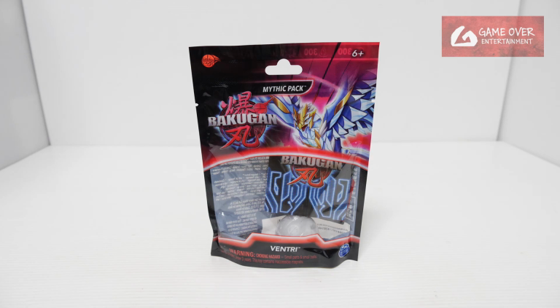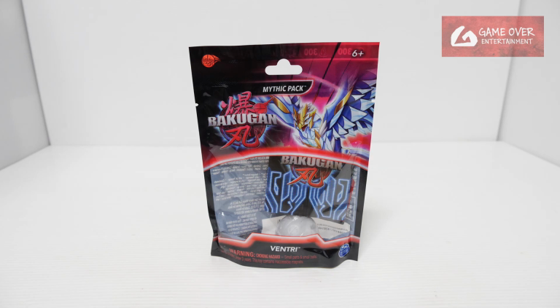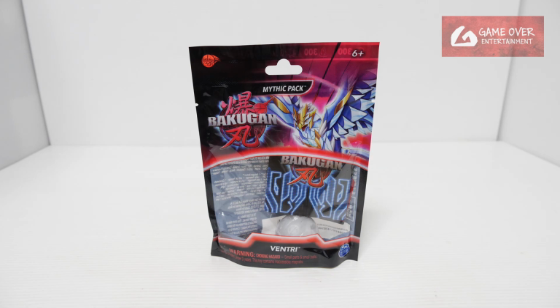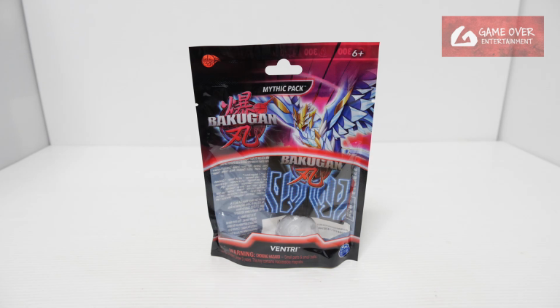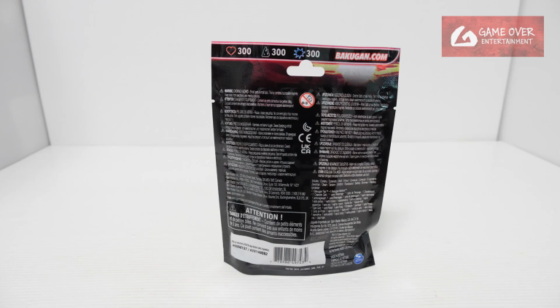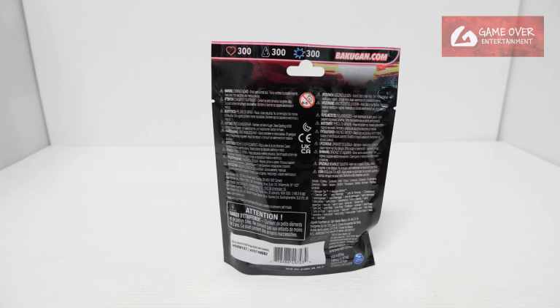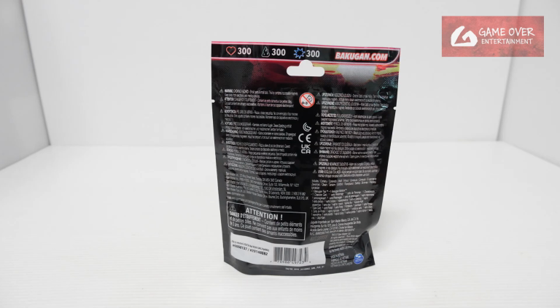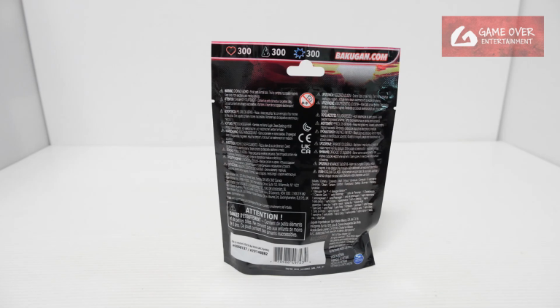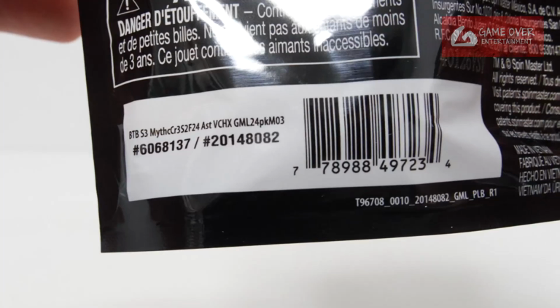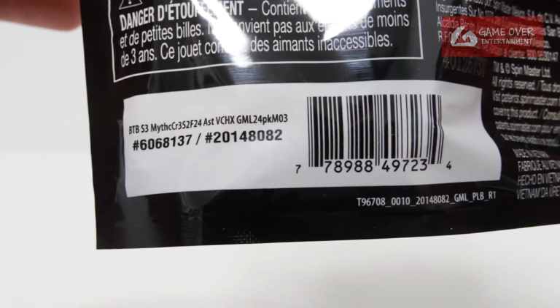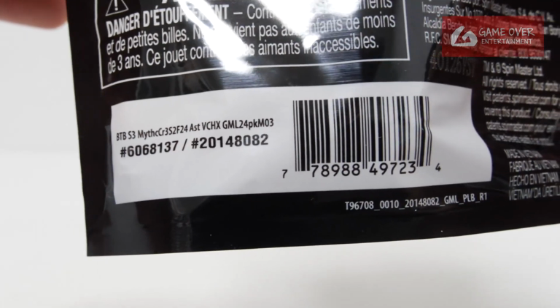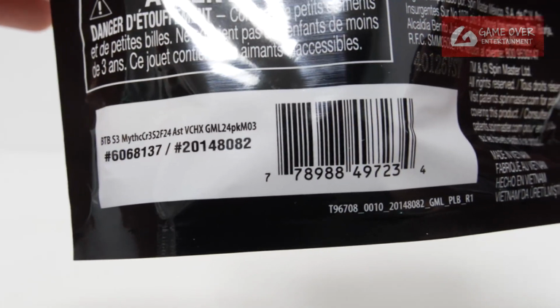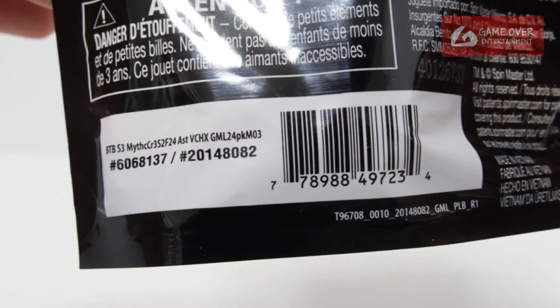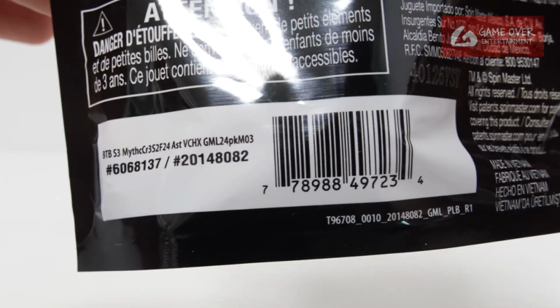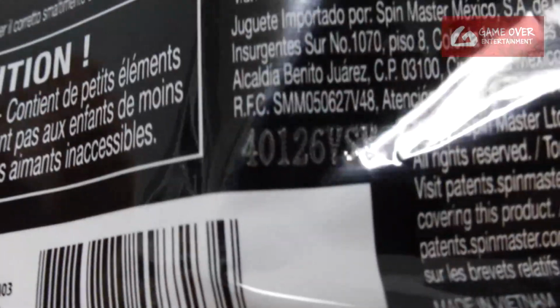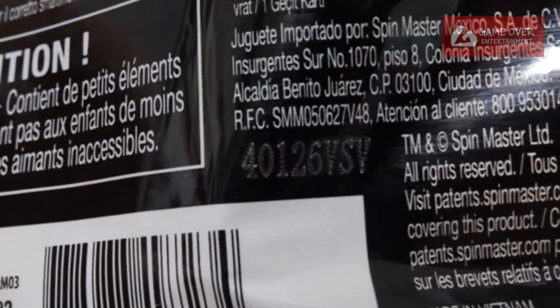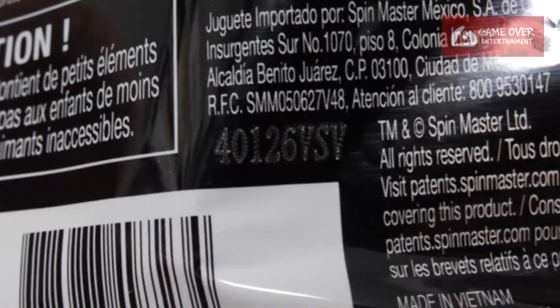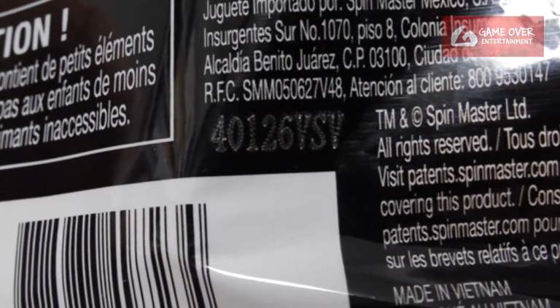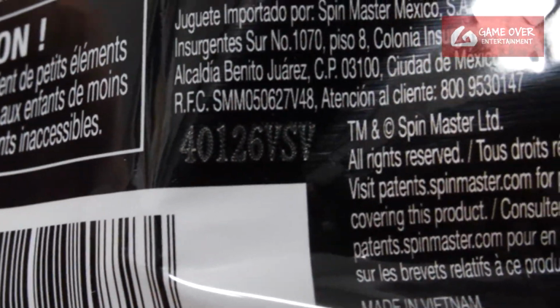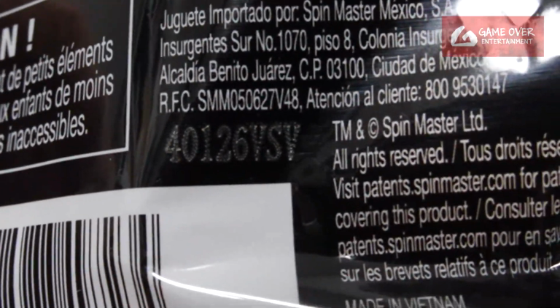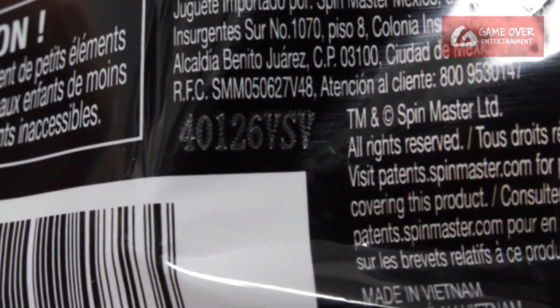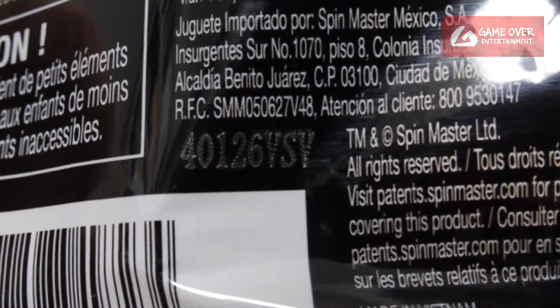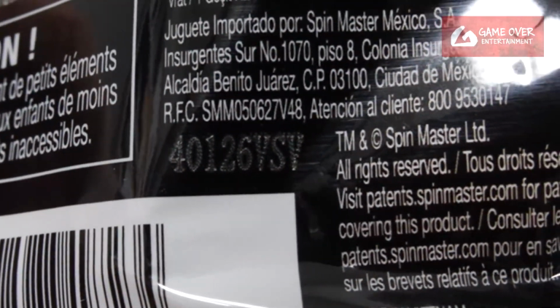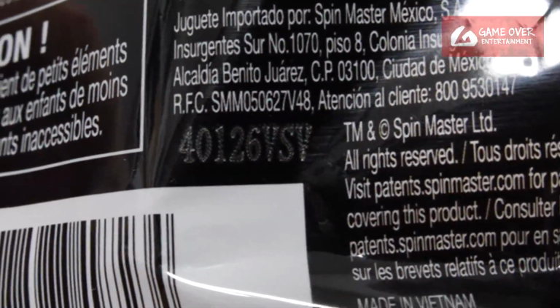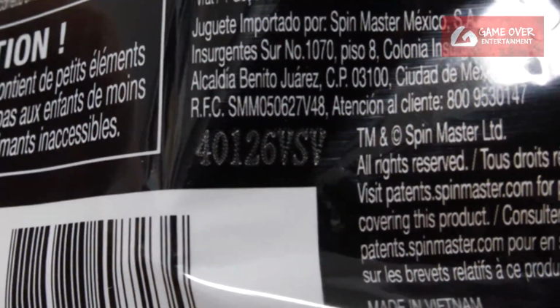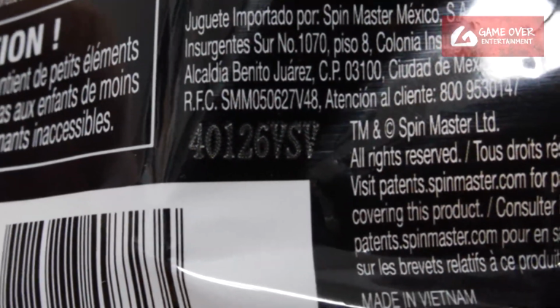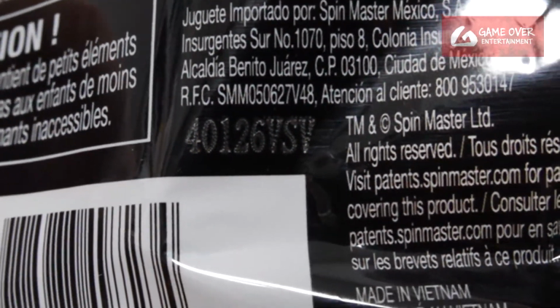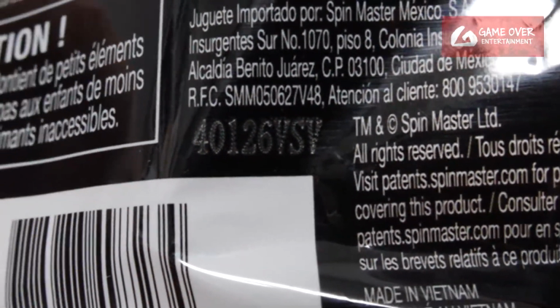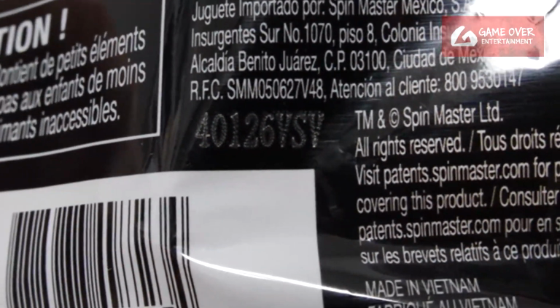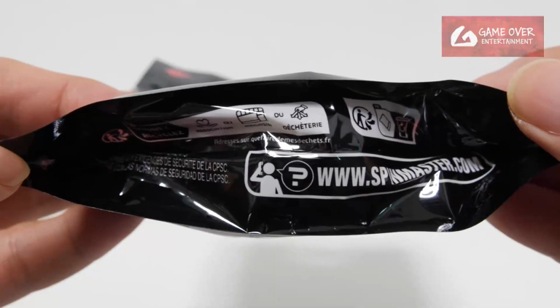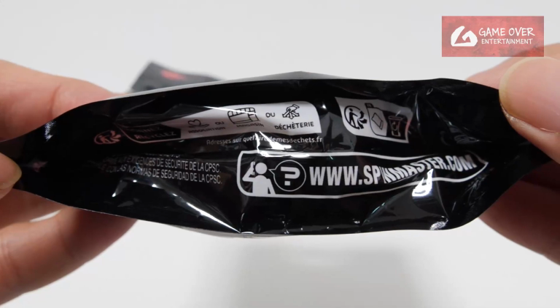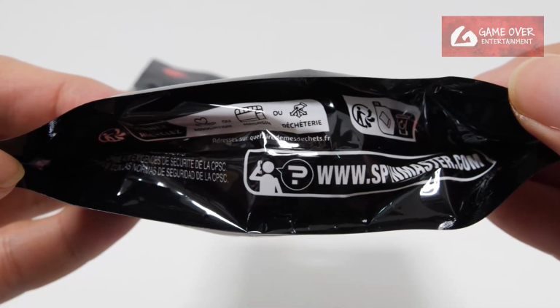Have a look at the front, have a look at the back. Here's the barcode, the date stamp — 26th January 2024, VSV — and the bottom.